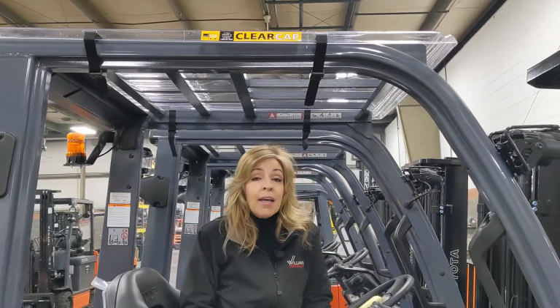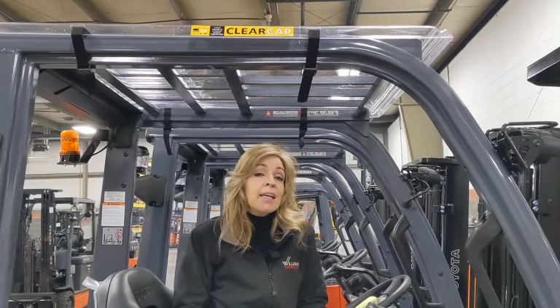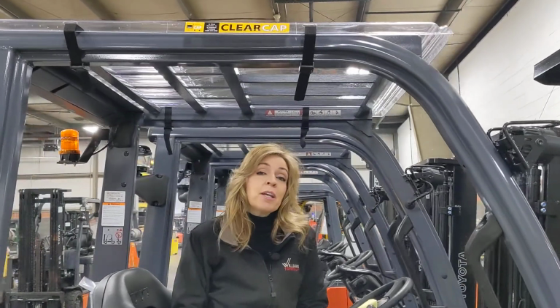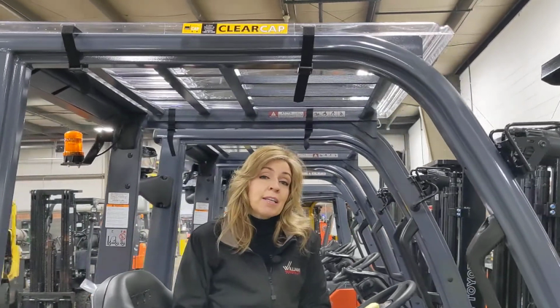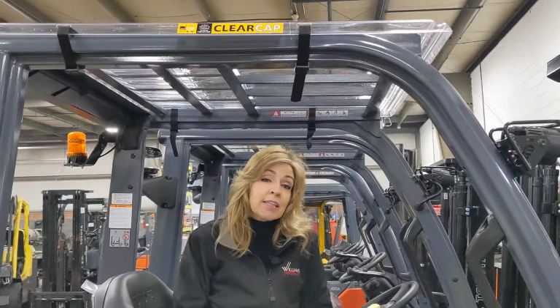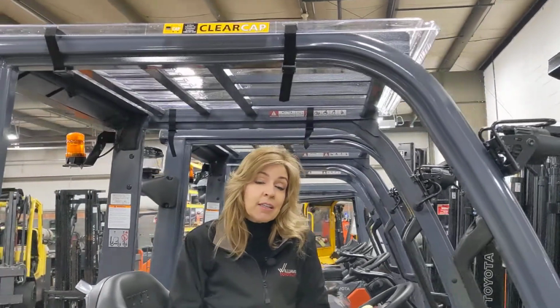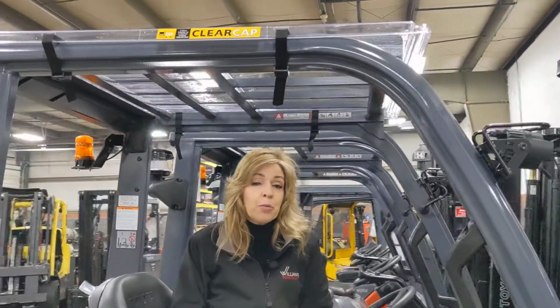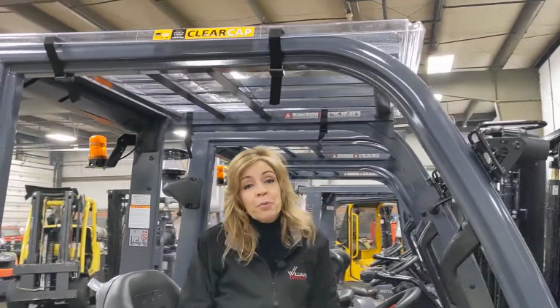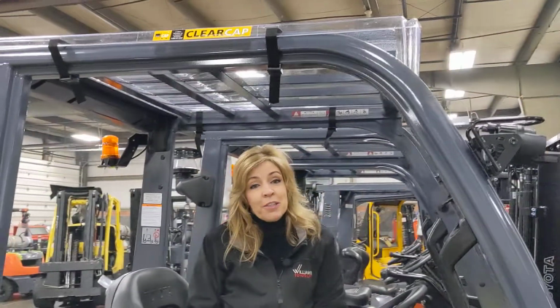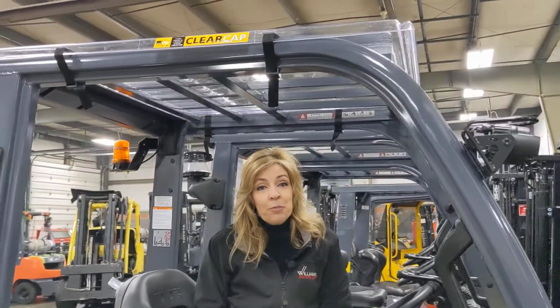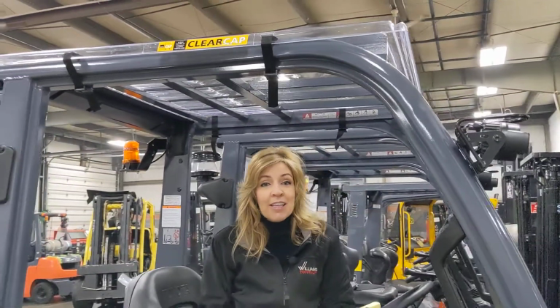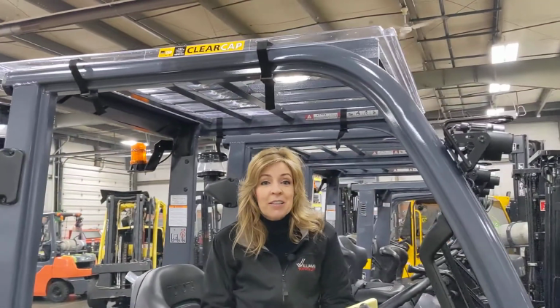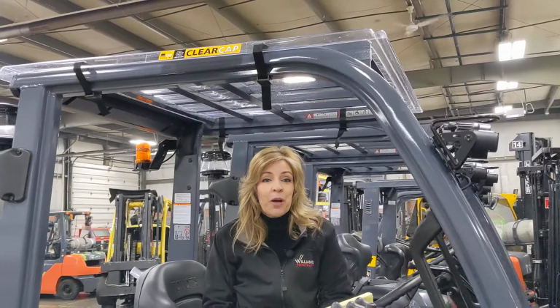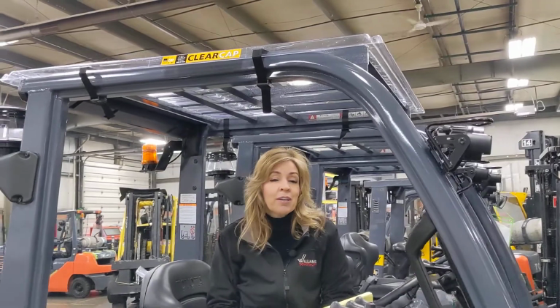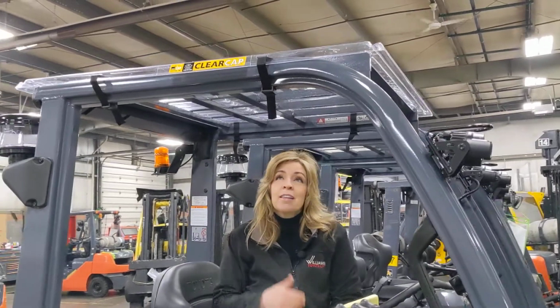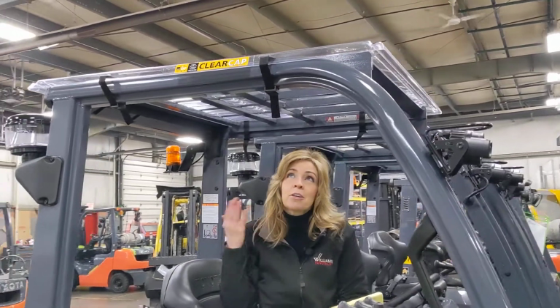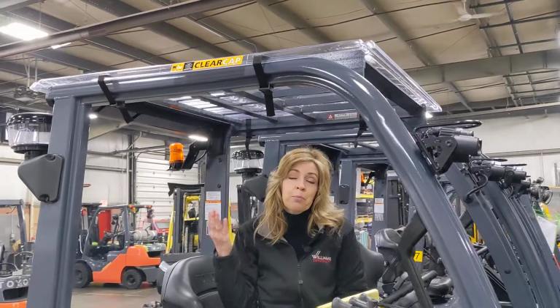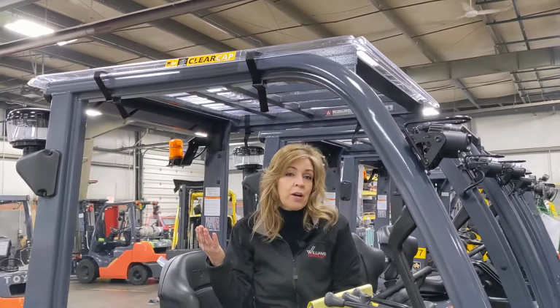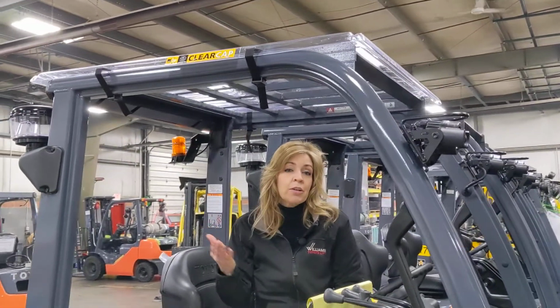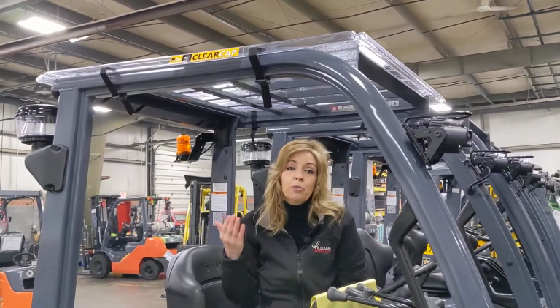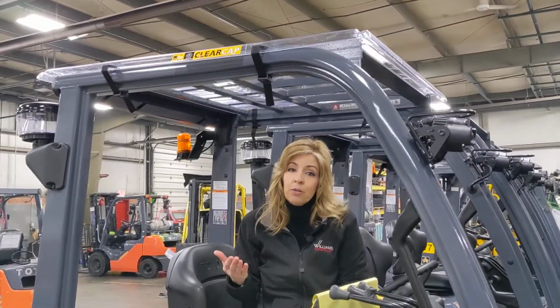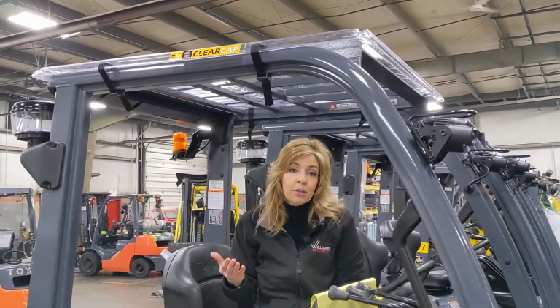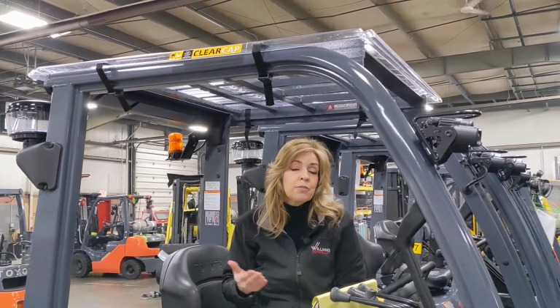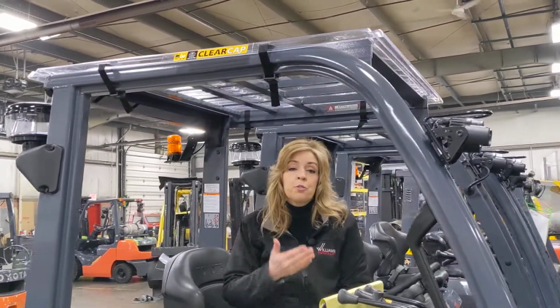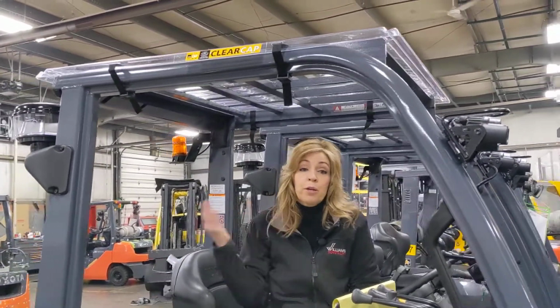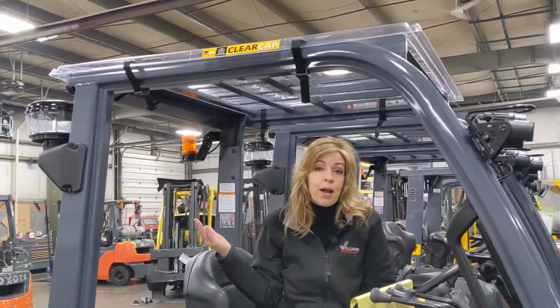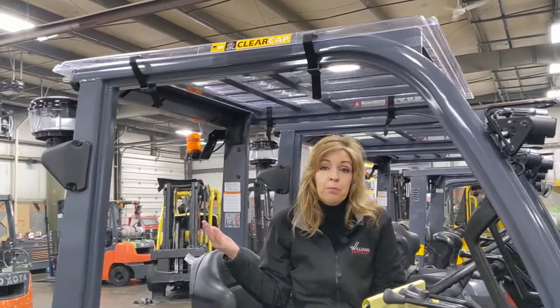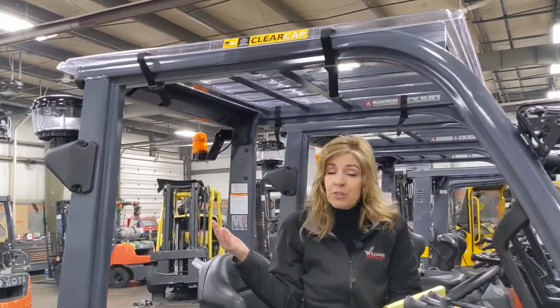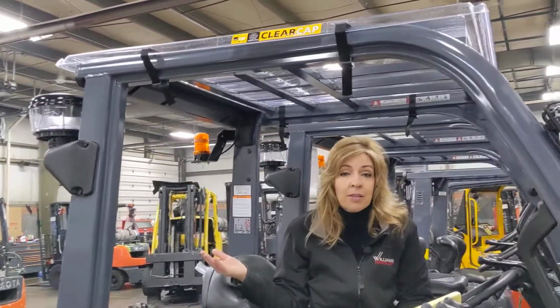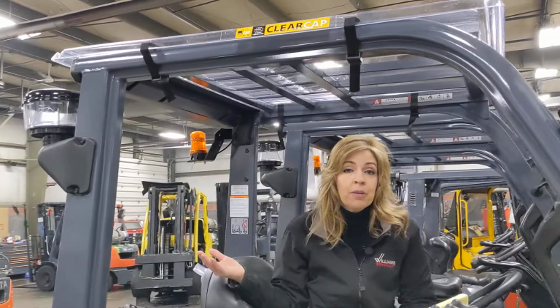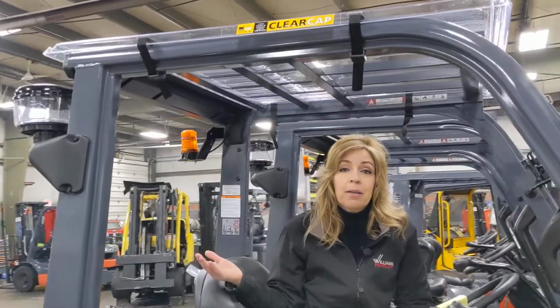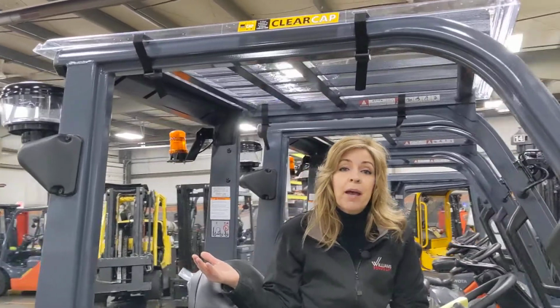You can get it tinted if you want to be protected from the sunlight as well. The clear cap roof cover is a great alternative to shrink wrap, which doesn't help with high impacts.